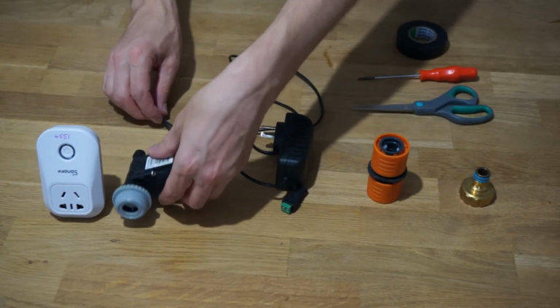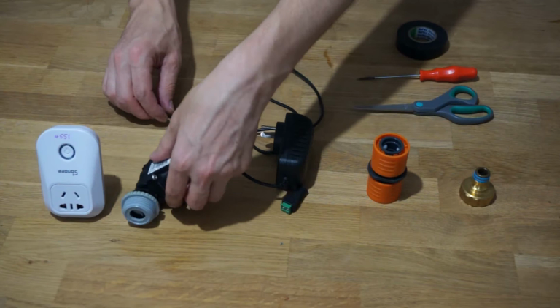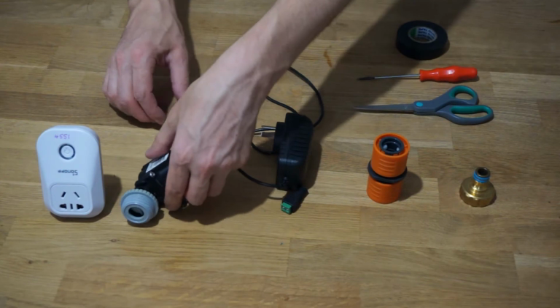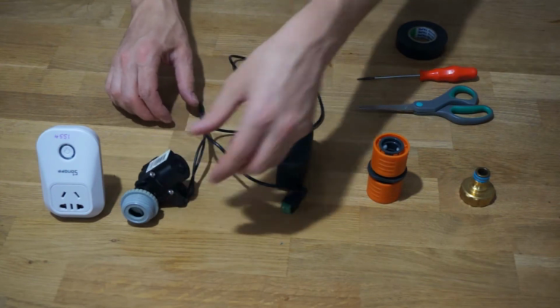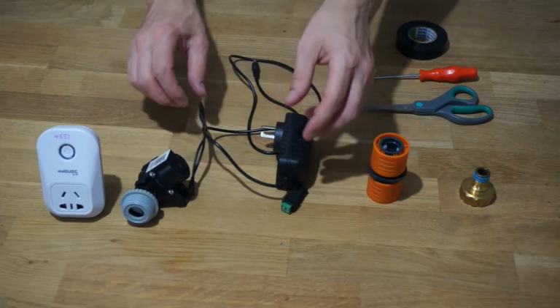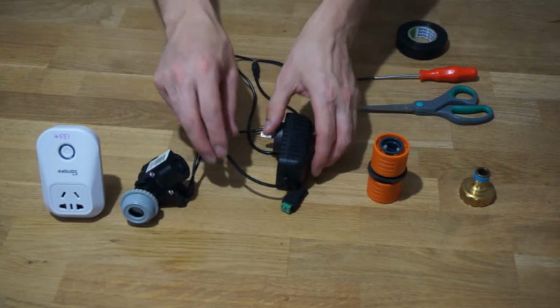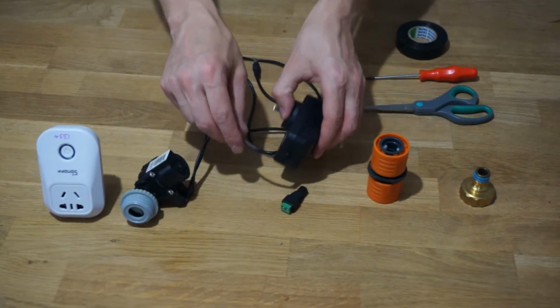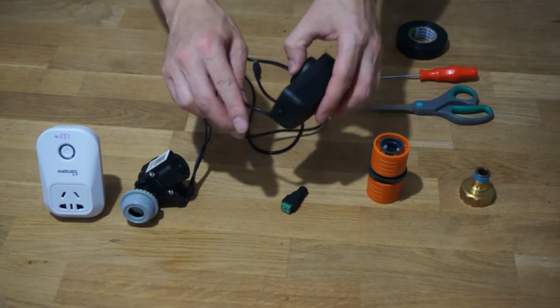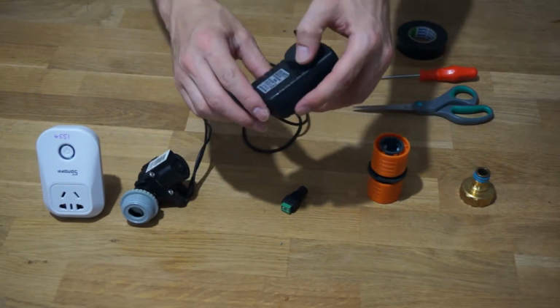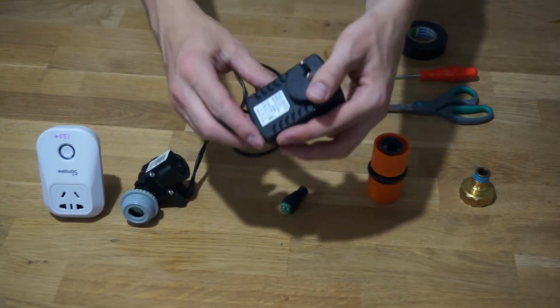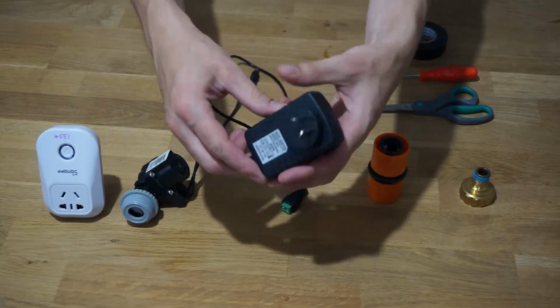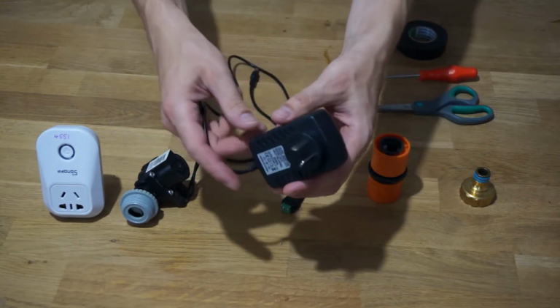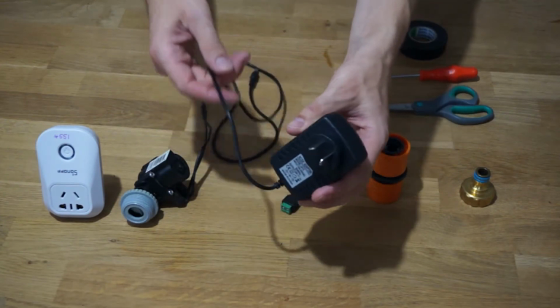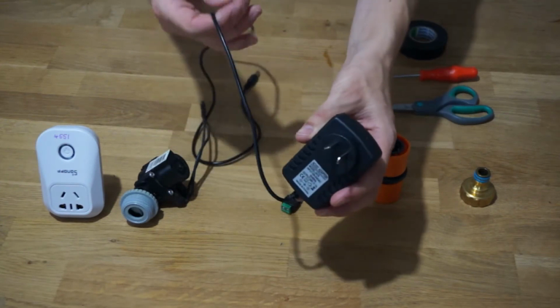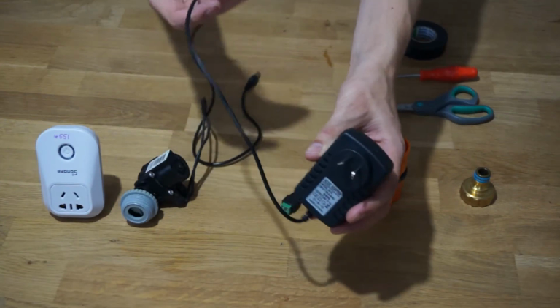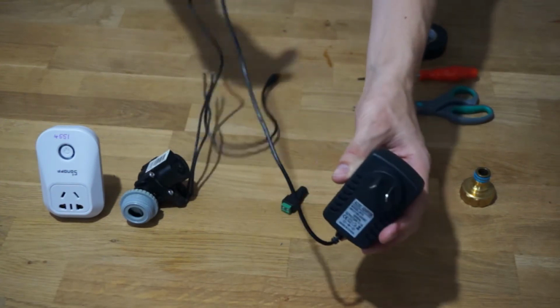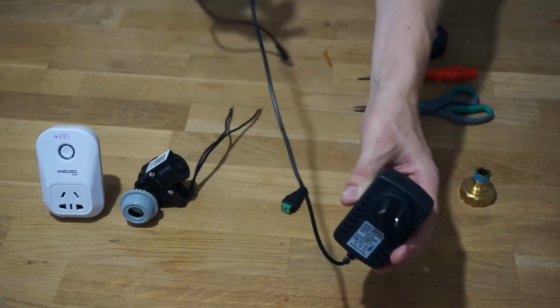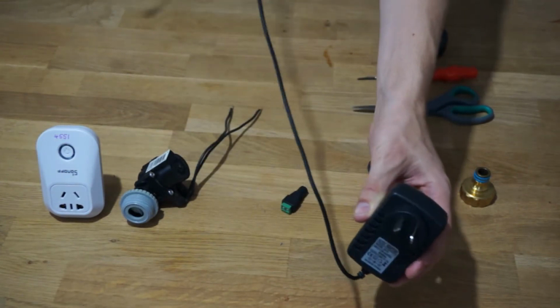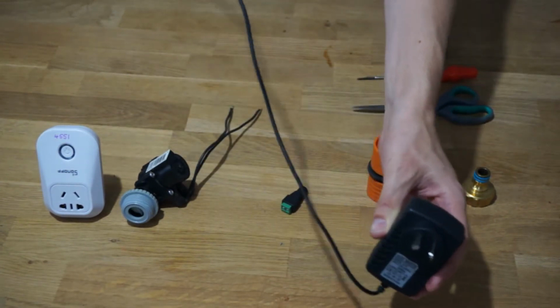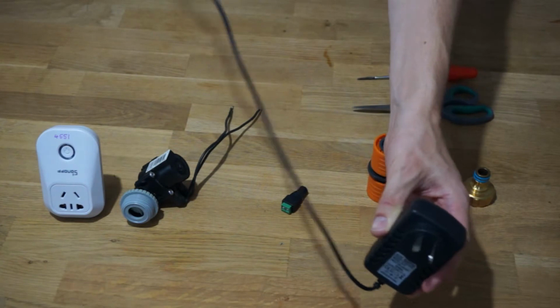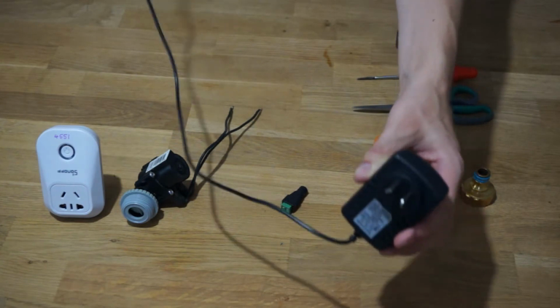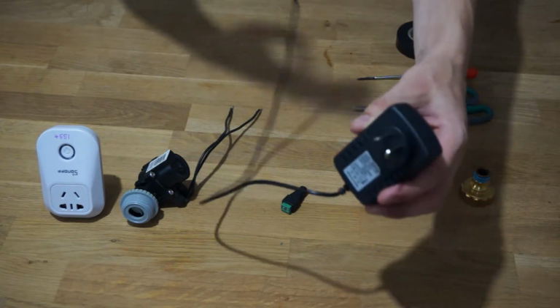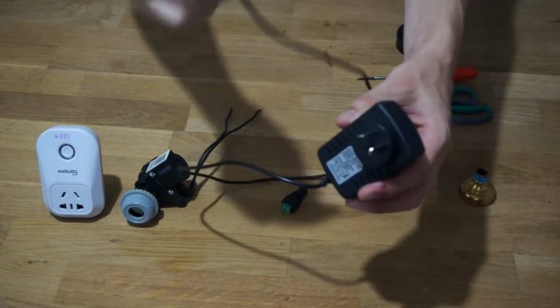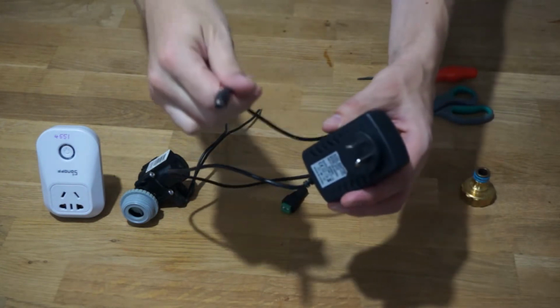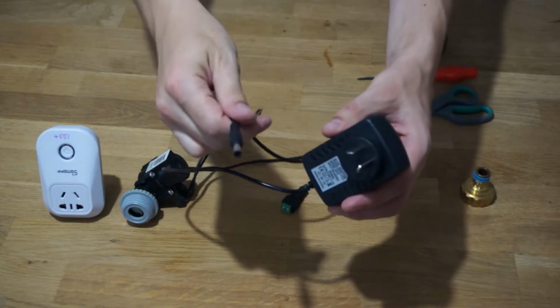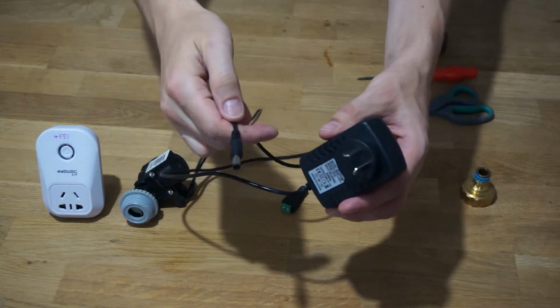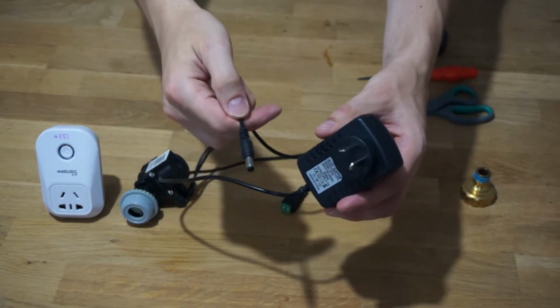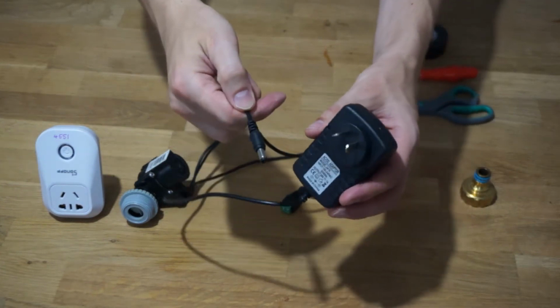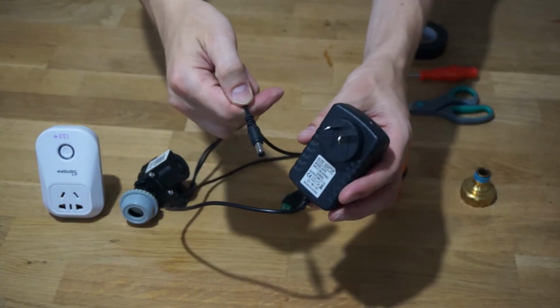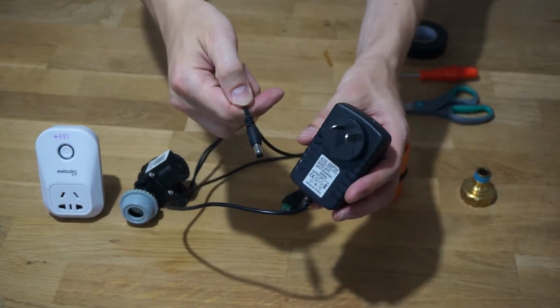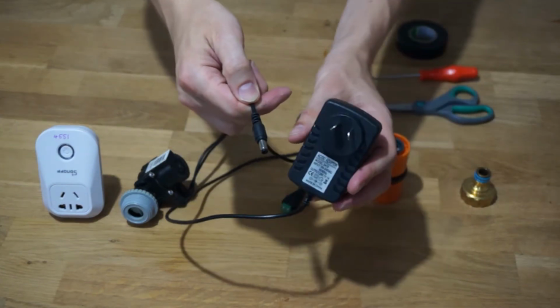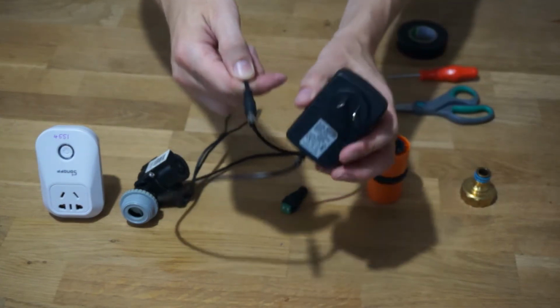To power the solenoid valve you will also need a power supply that matches your valve. You can get these through eBay or any kind of electronics store.